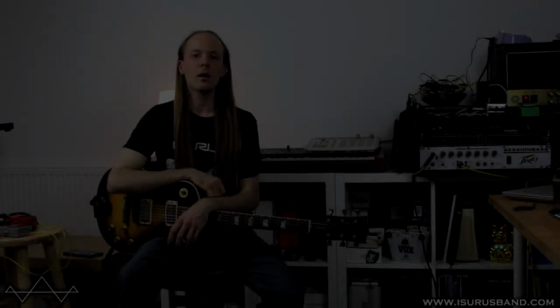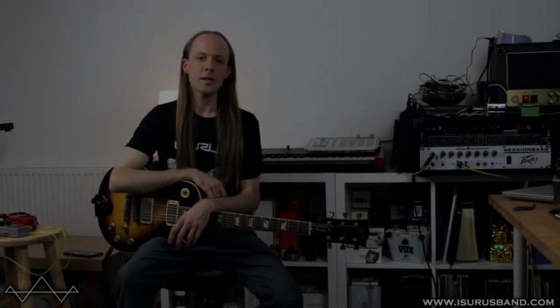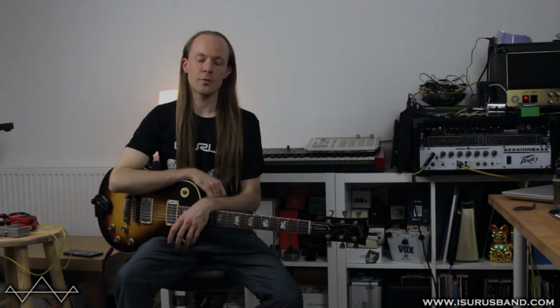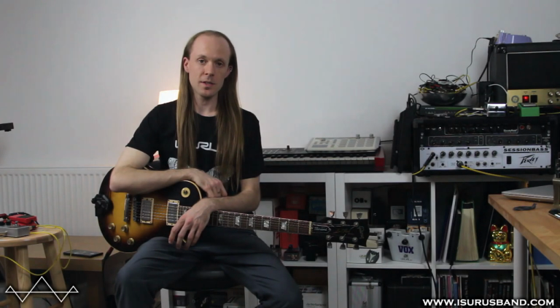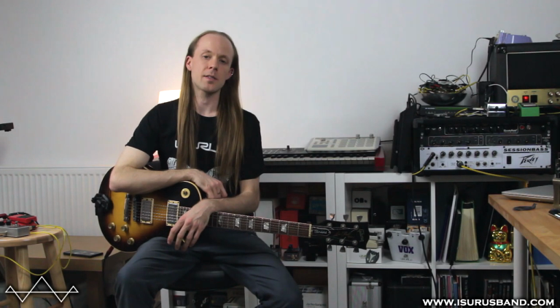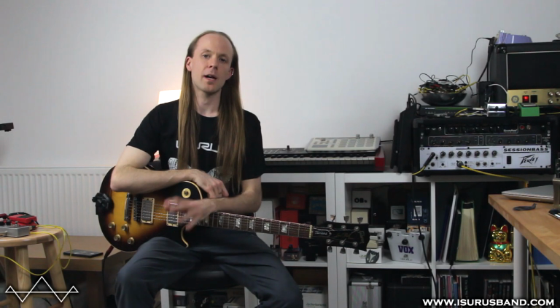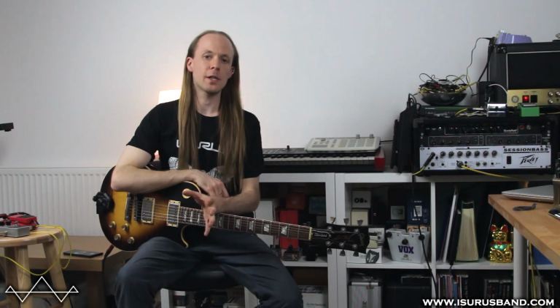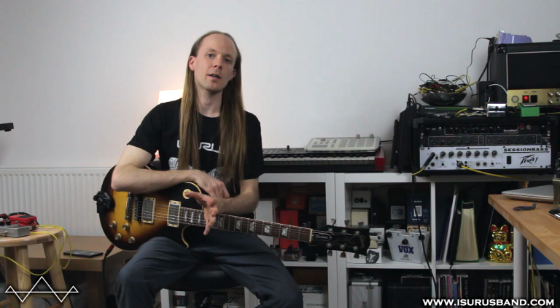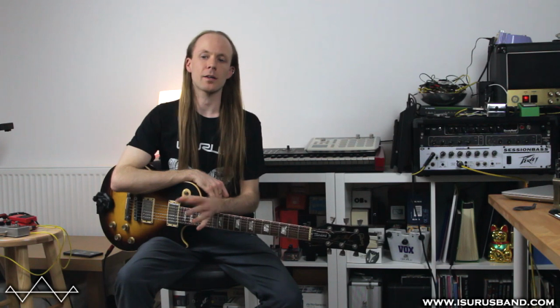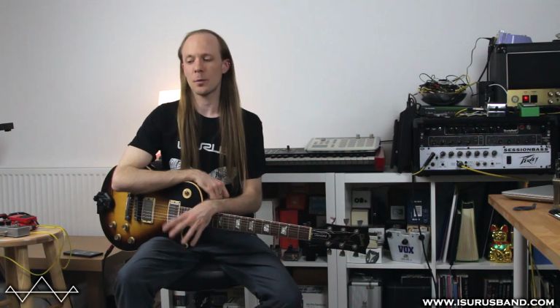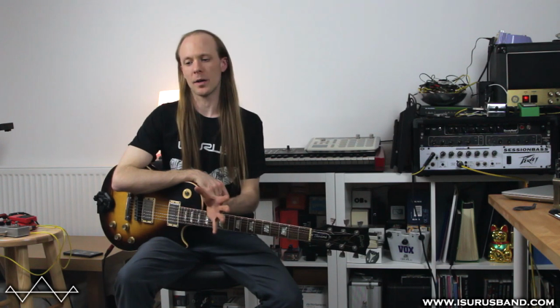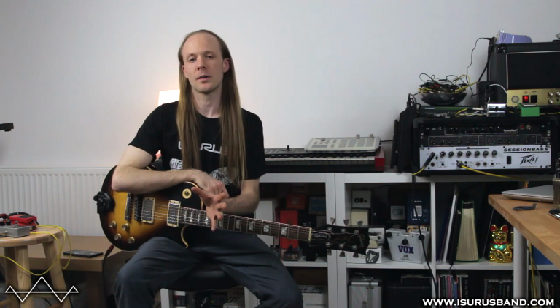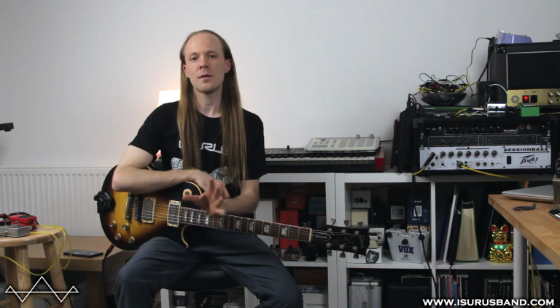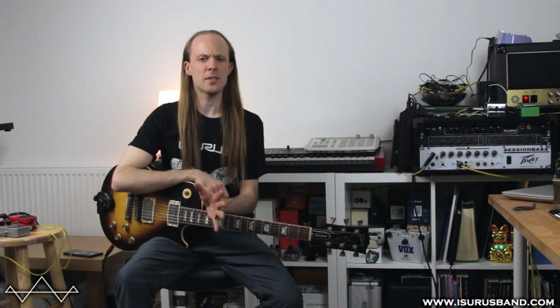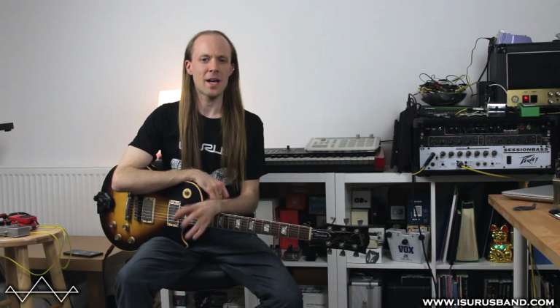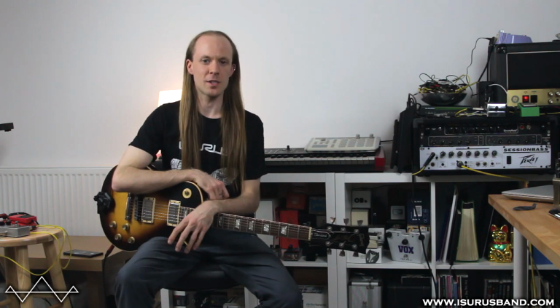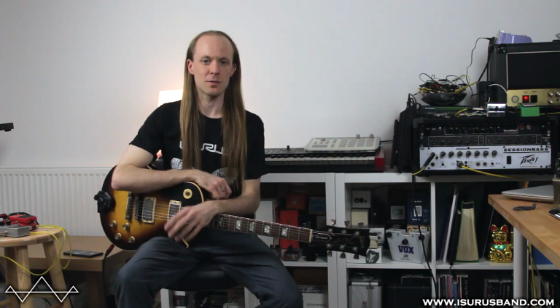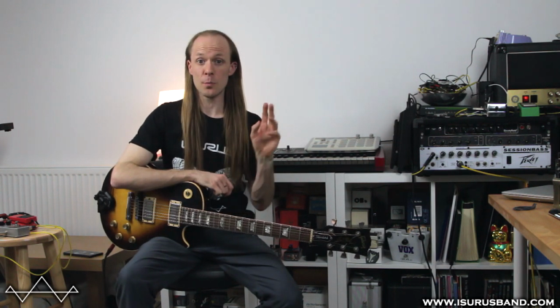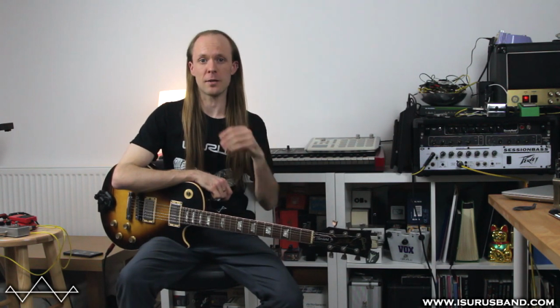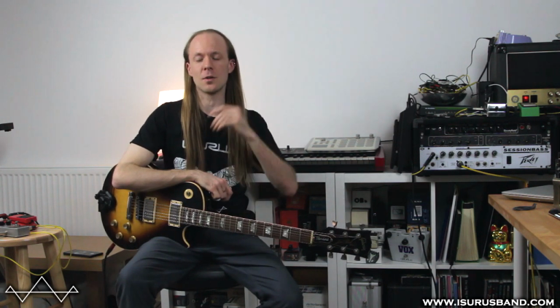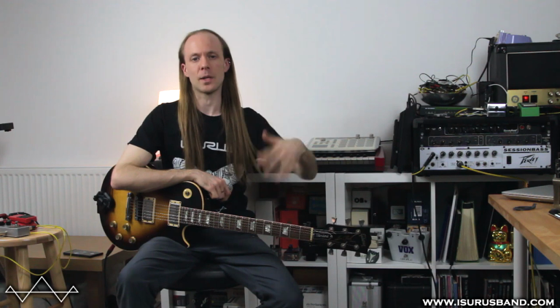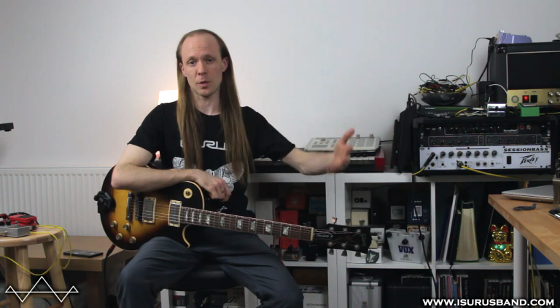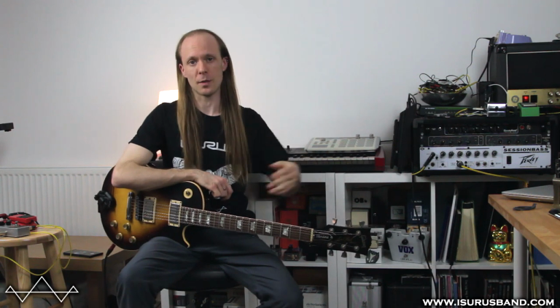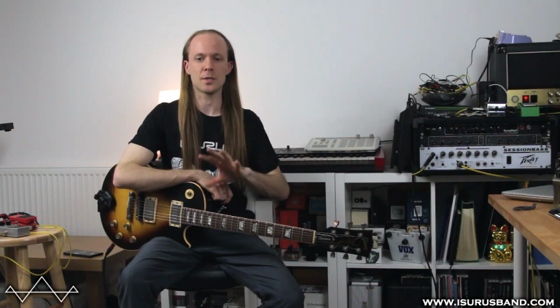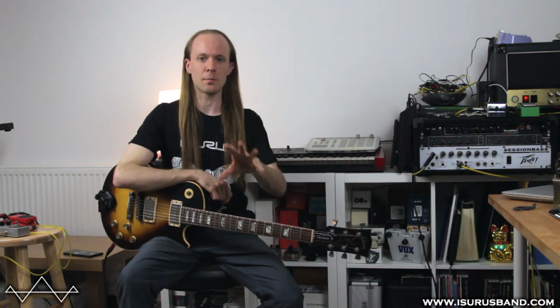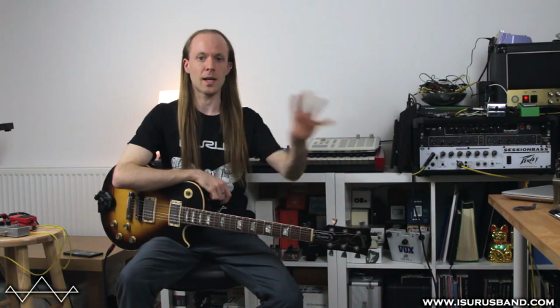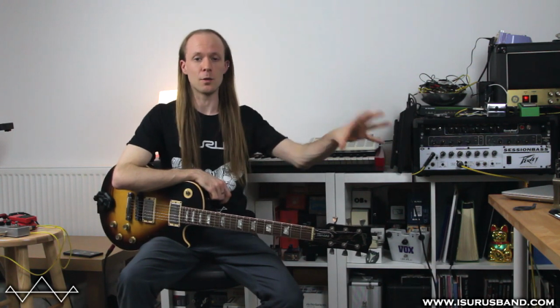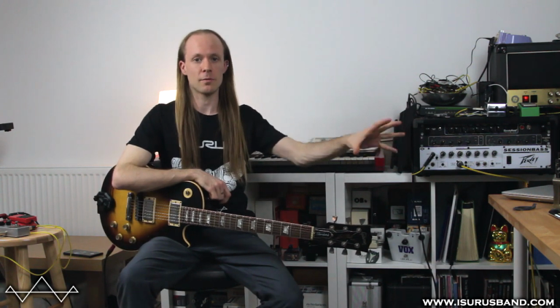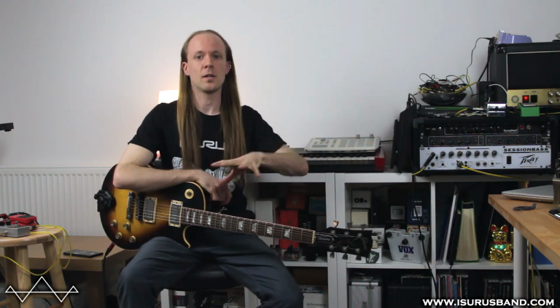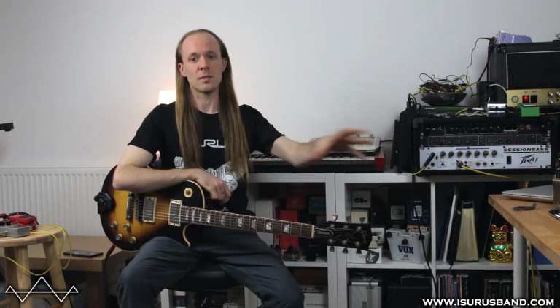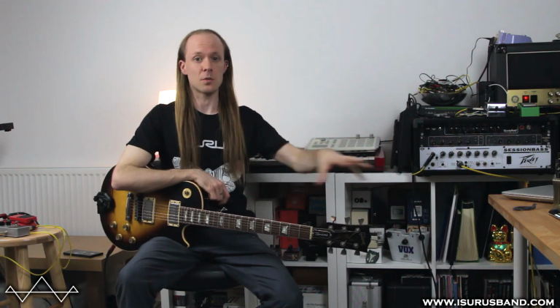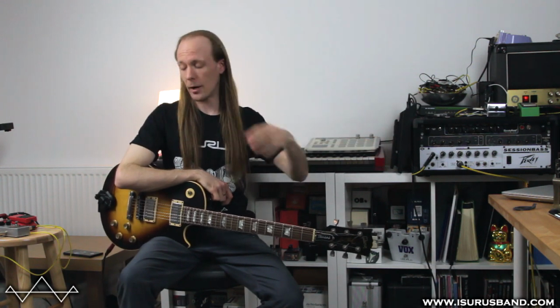Hi there, it's Liz from Isris and today we're going to have a really quick look at probably one of the first sort of mass-produced looping pedals — not looping as in recording, but just being able to take a loop of the signal chain out.